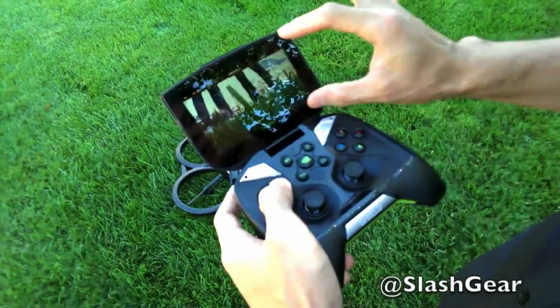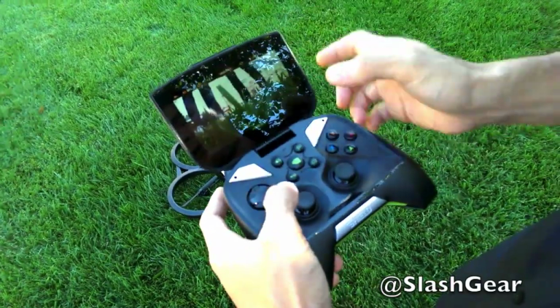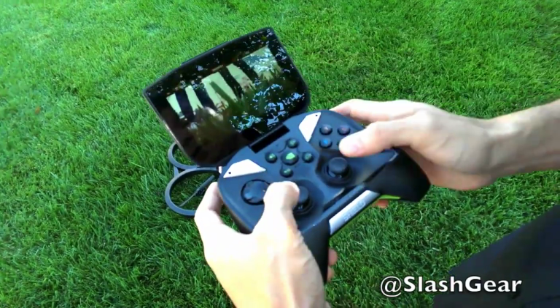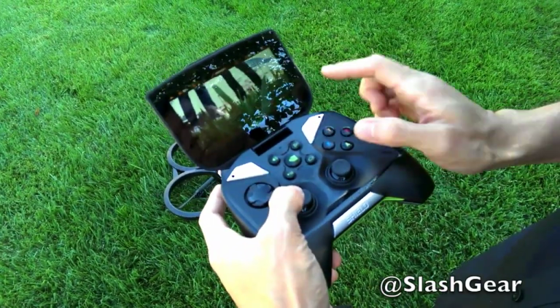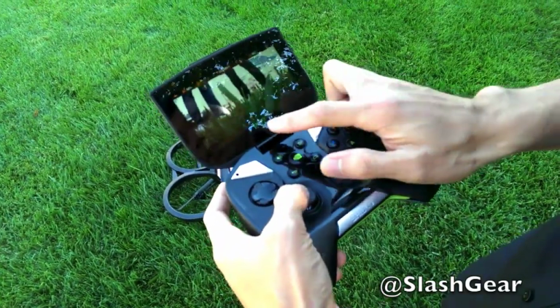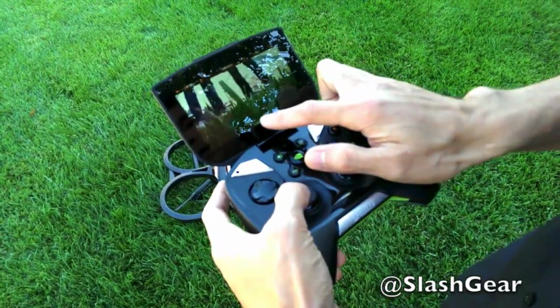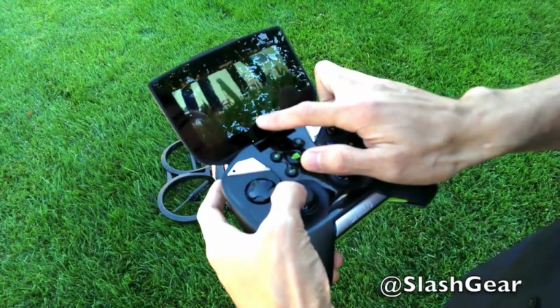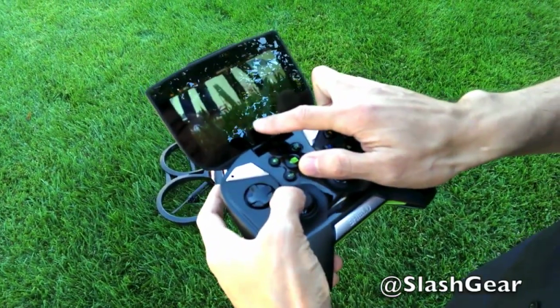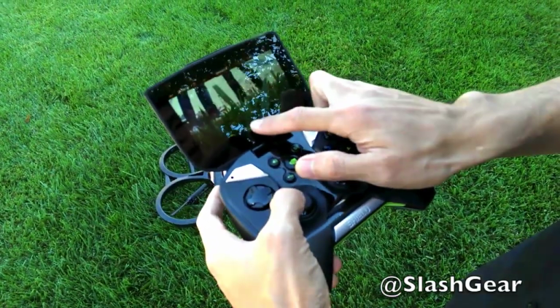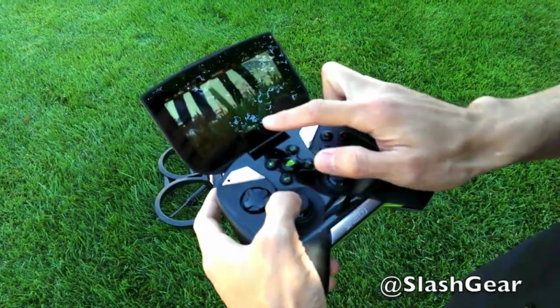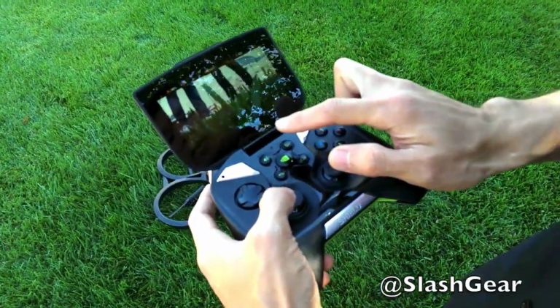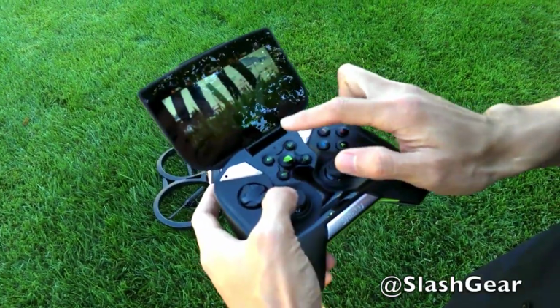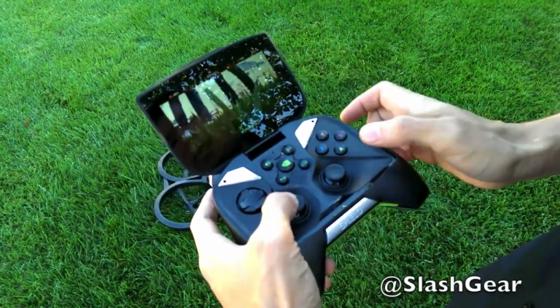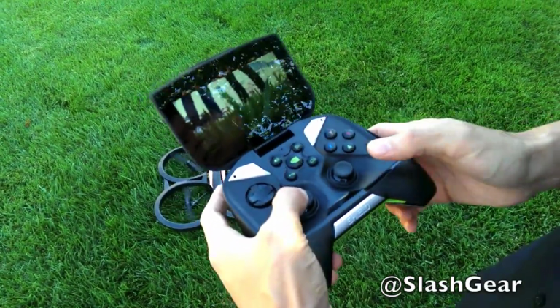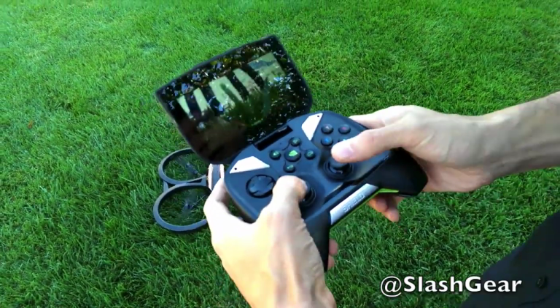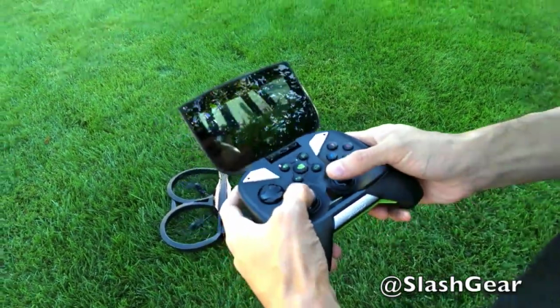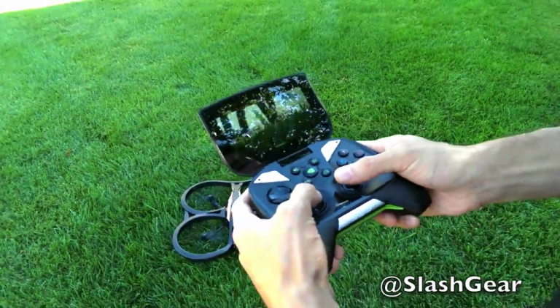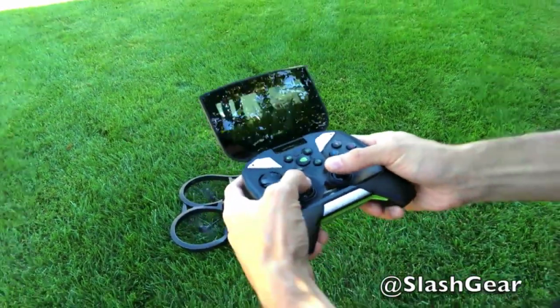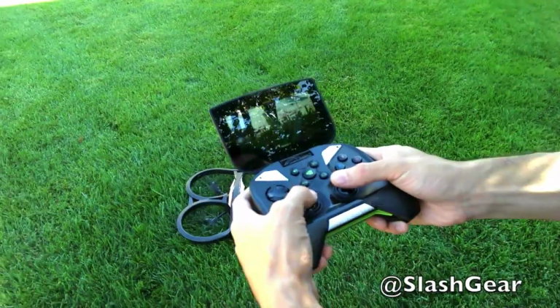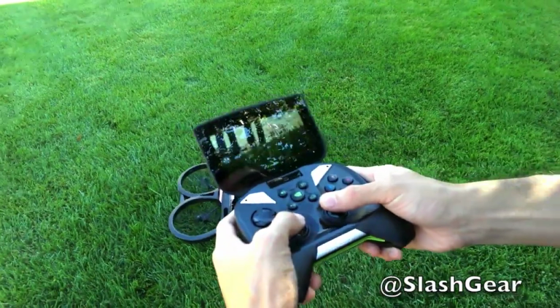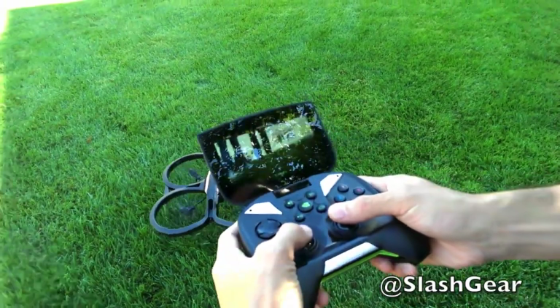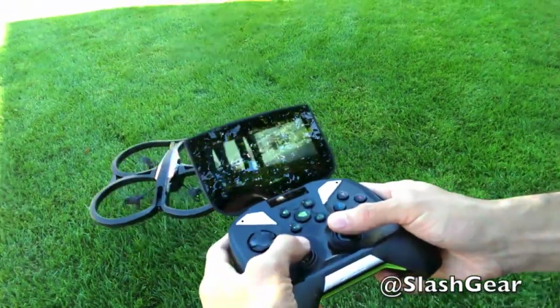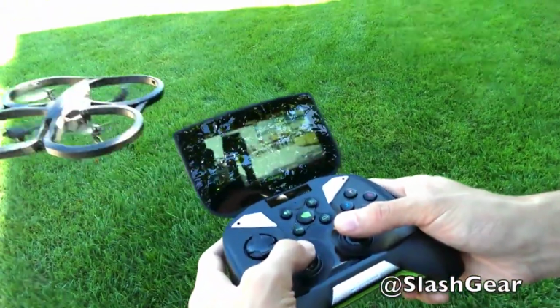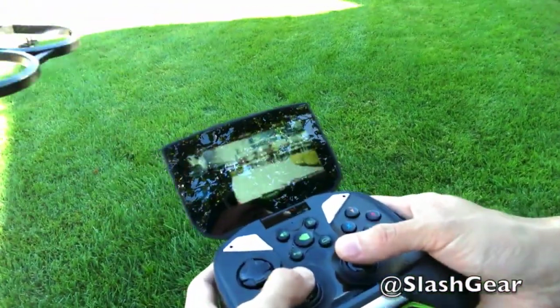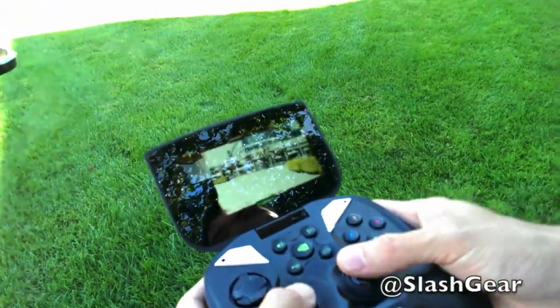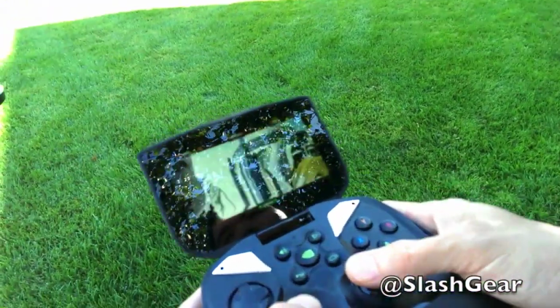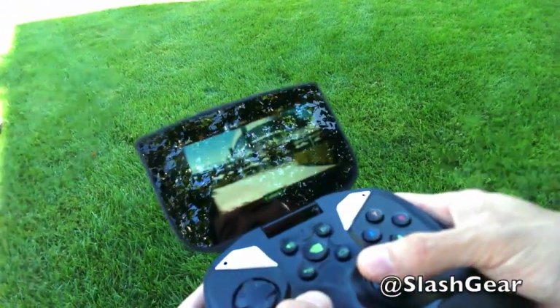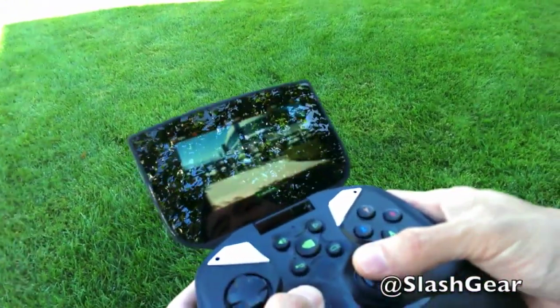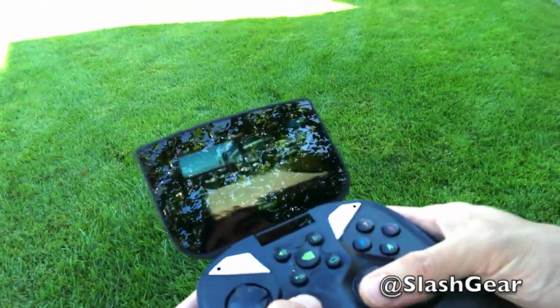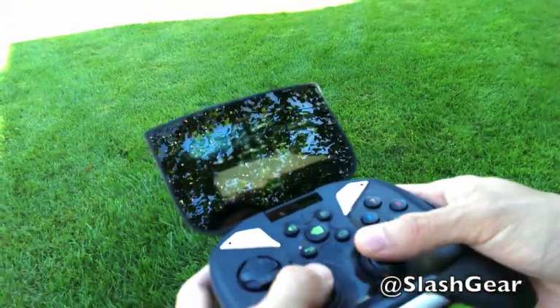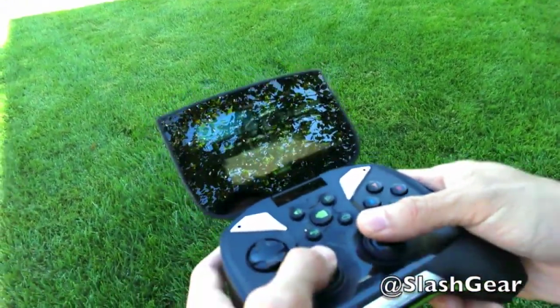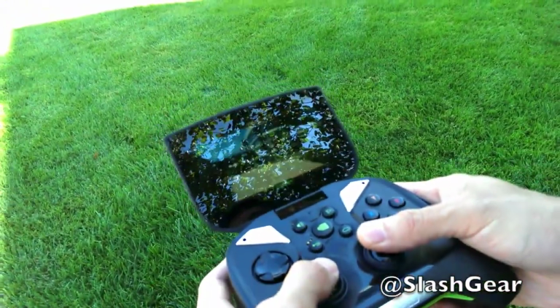We're just going to take off and kind of show you what that looks like. It's a little windy so hopefully it doesn't go too far.